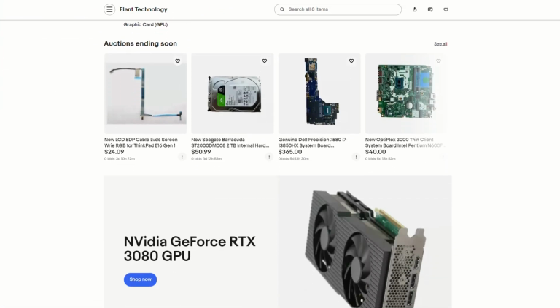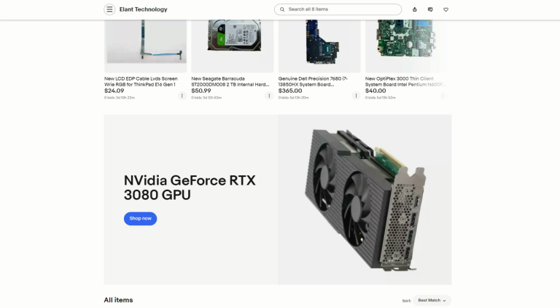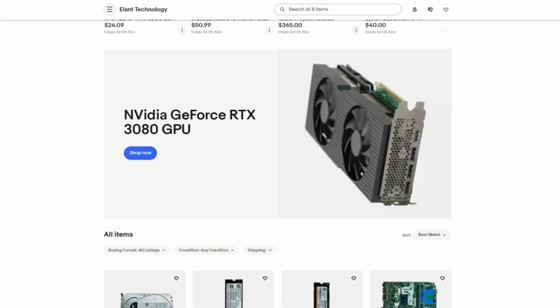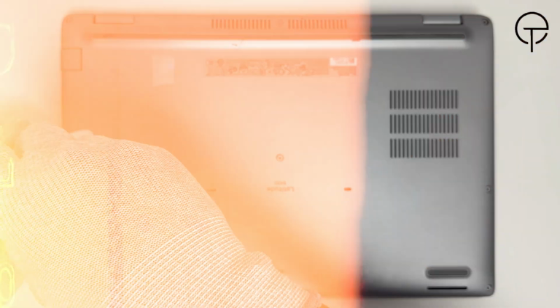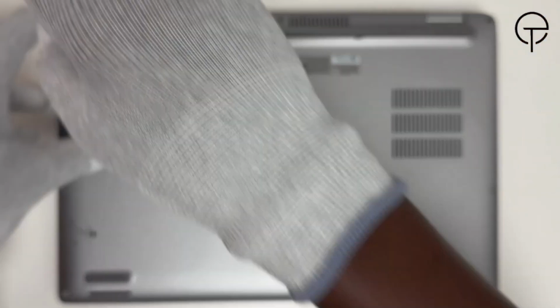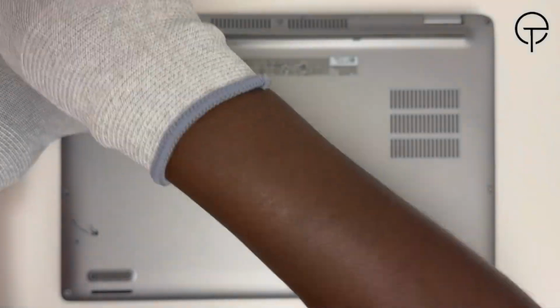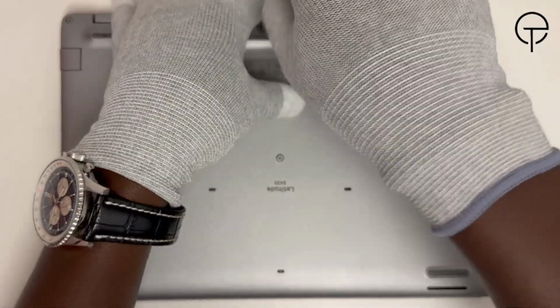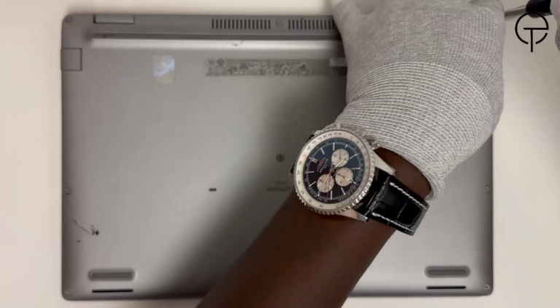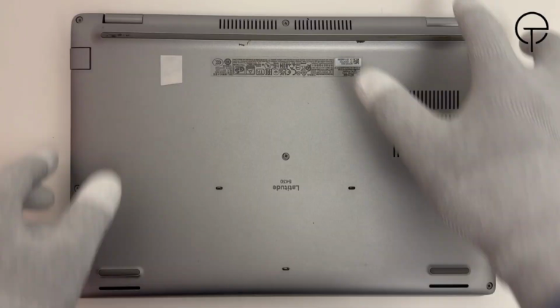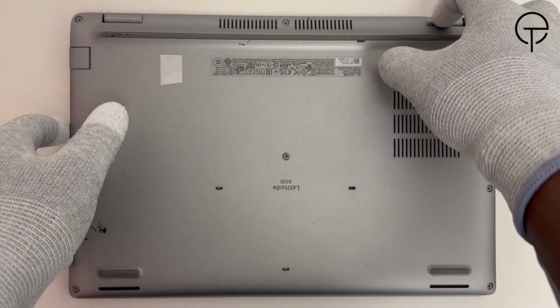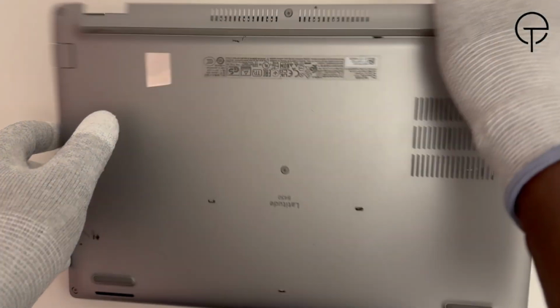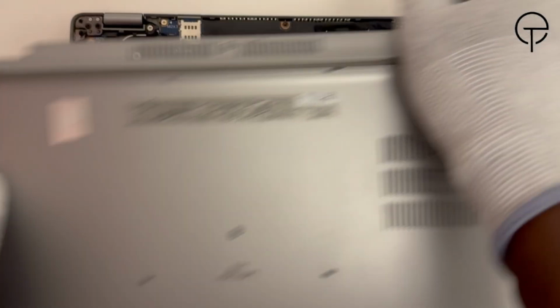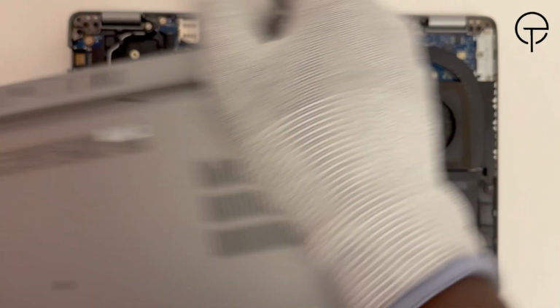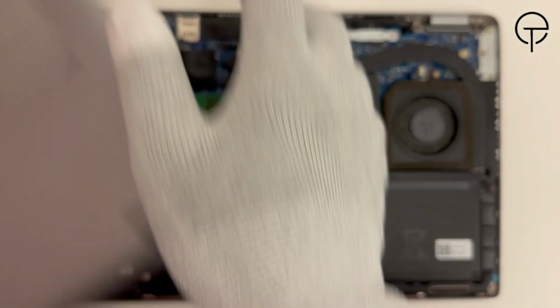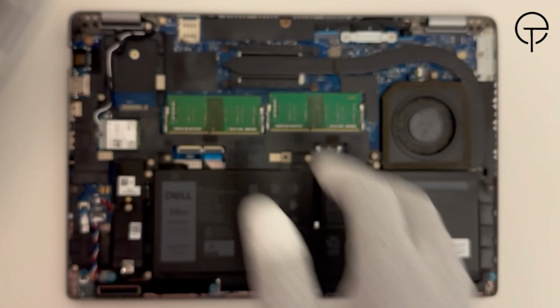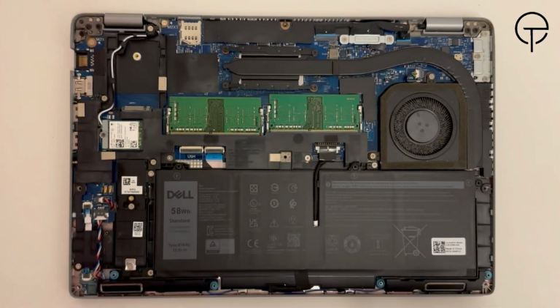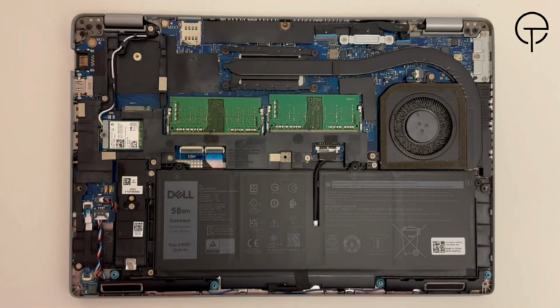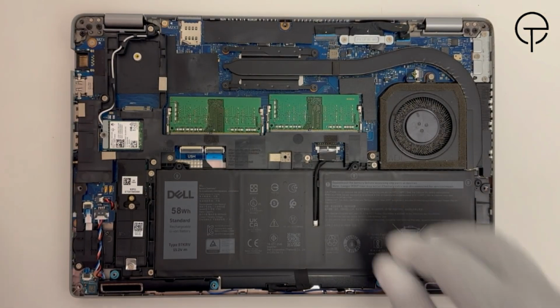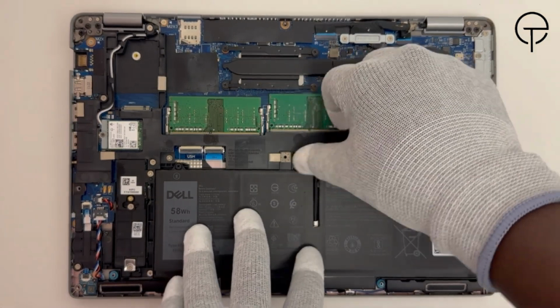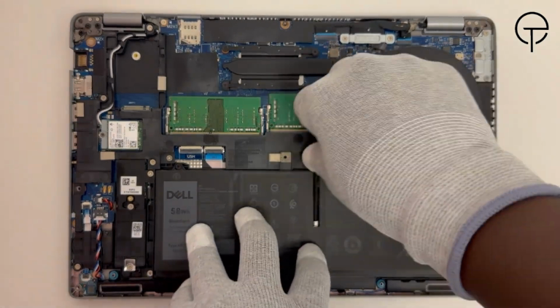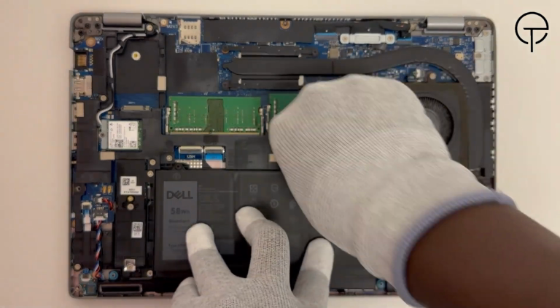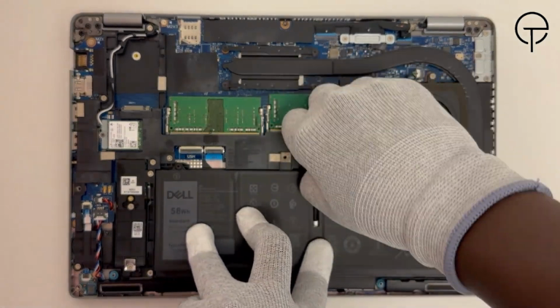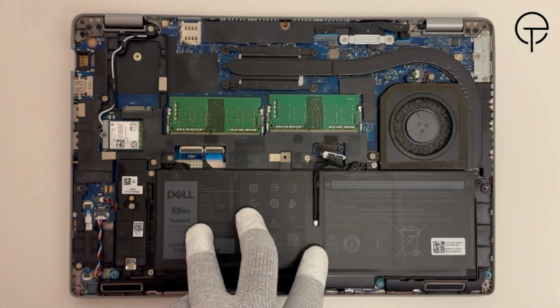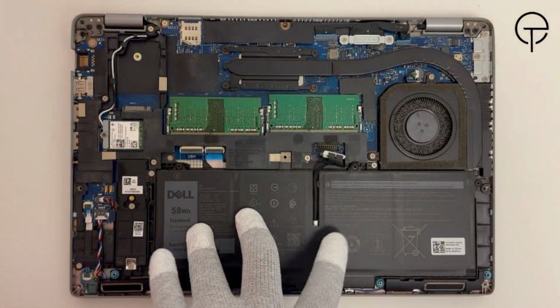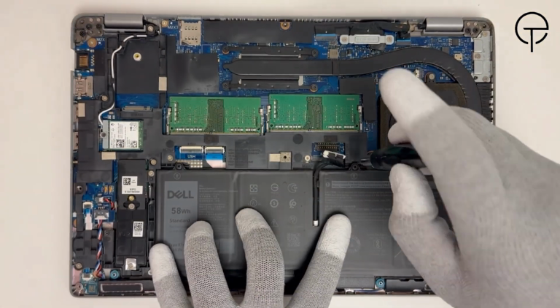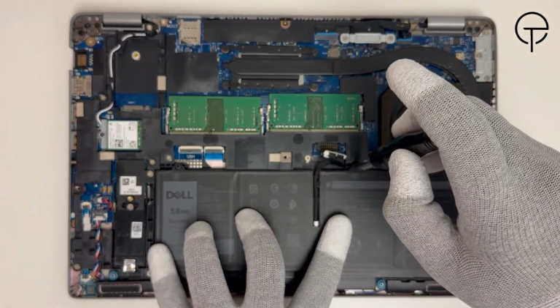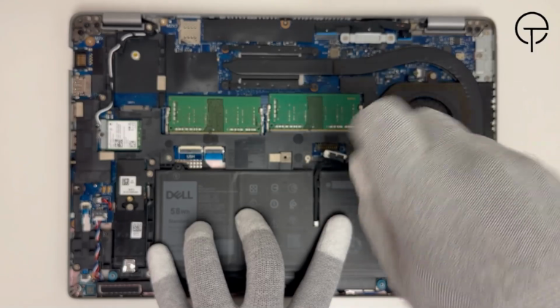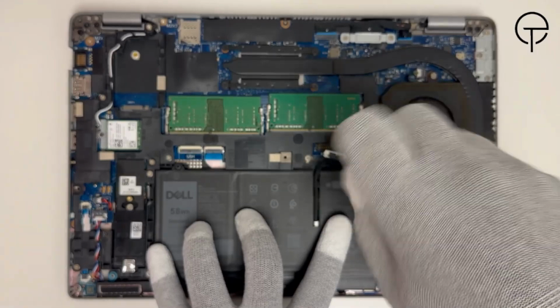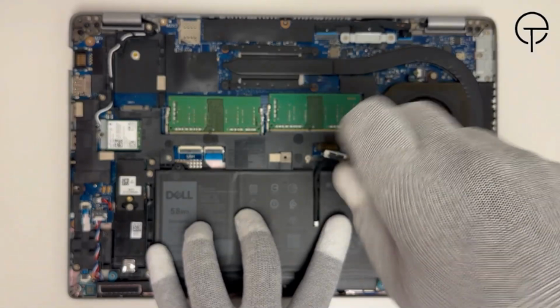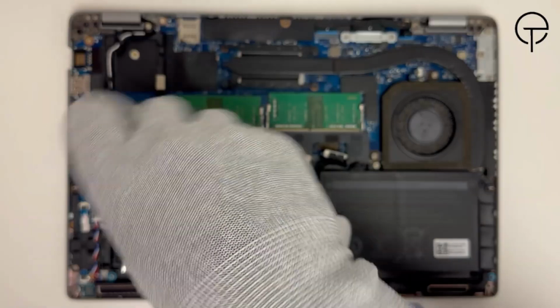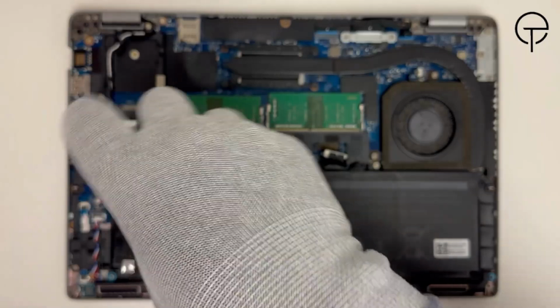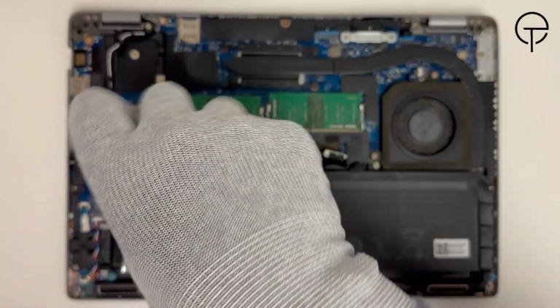Let's get started. Flip the laptop over so the bottom is facing up, then remove the base cover. Disconnect the battery cable from the motherboard, then undo all three screws securing it to the palm rest.